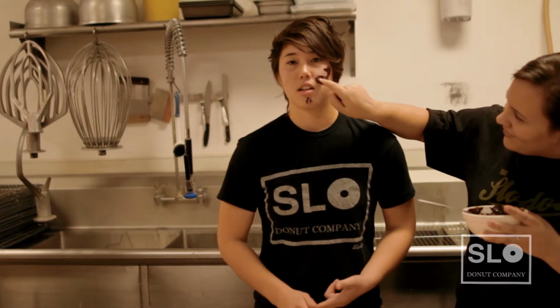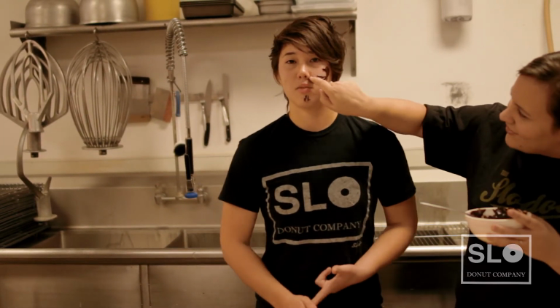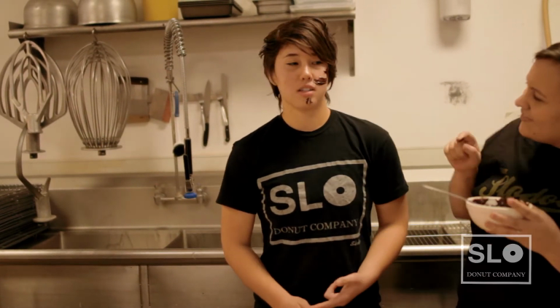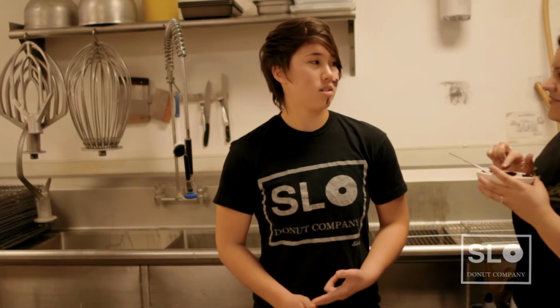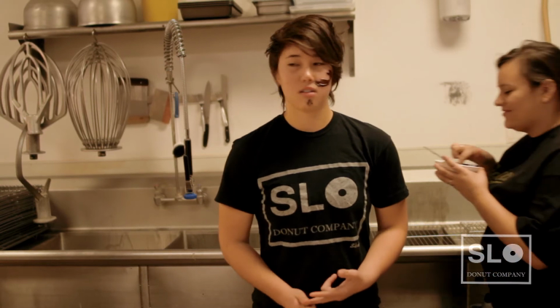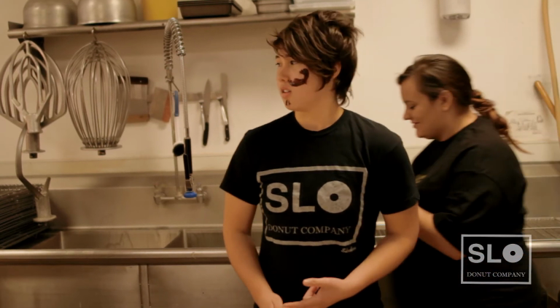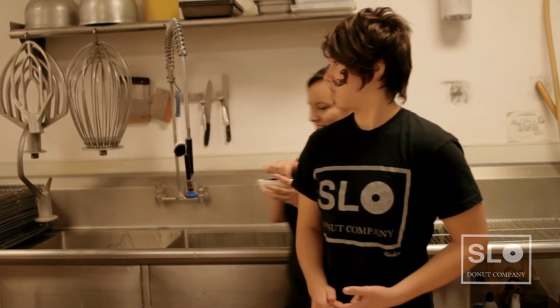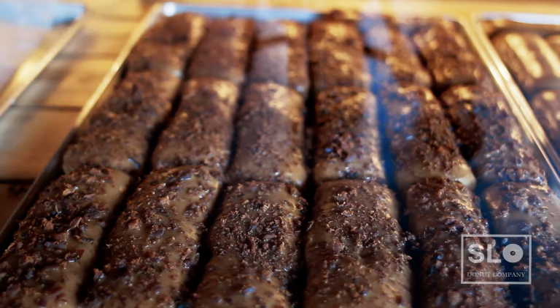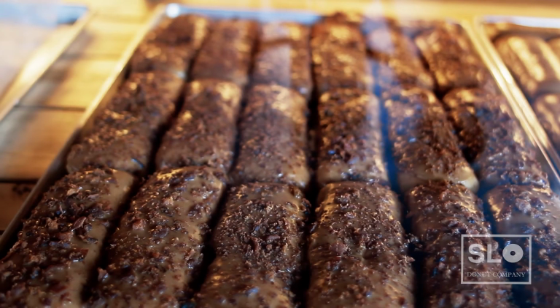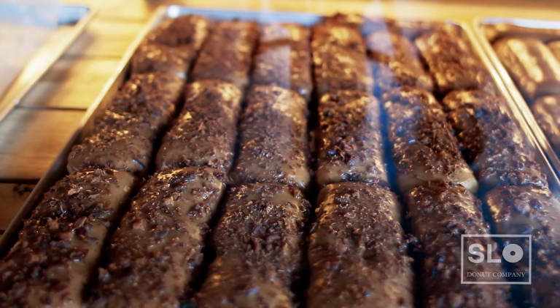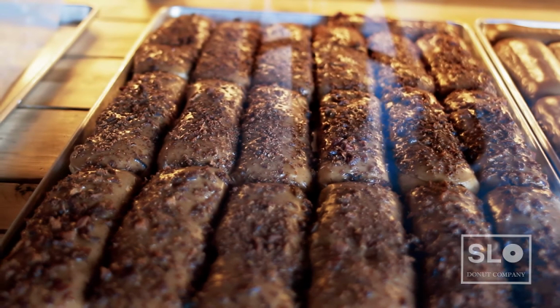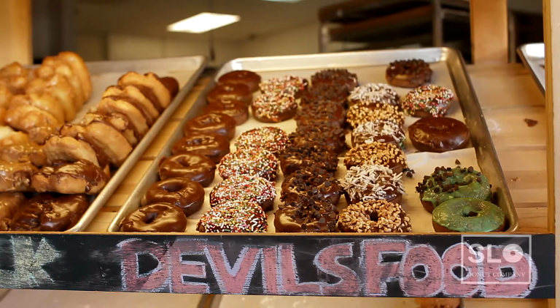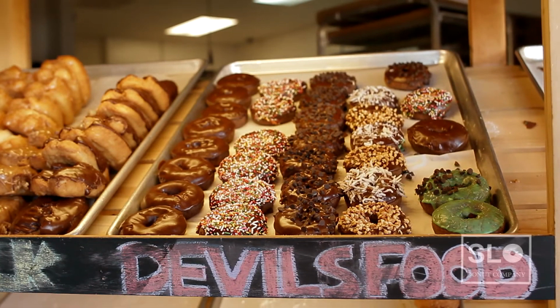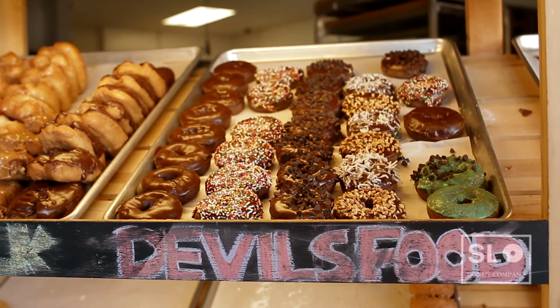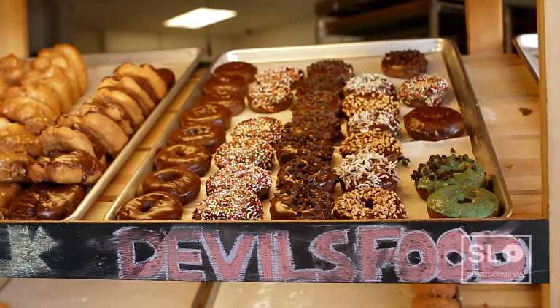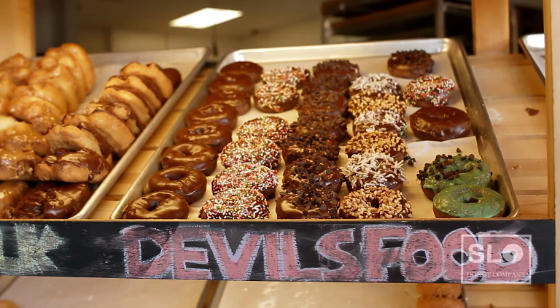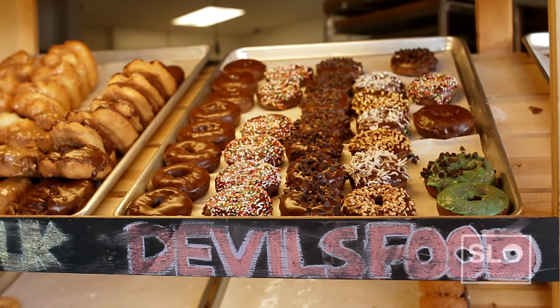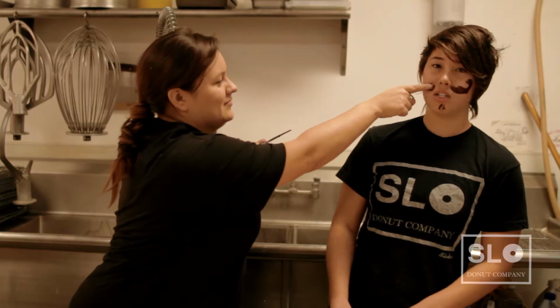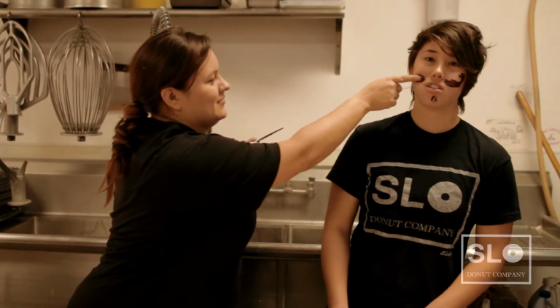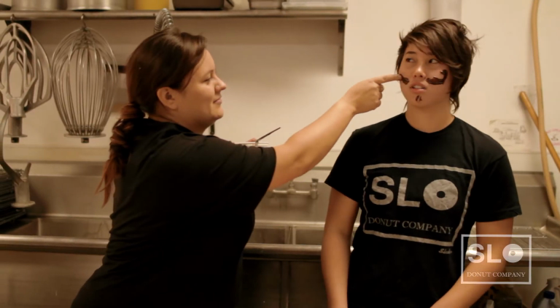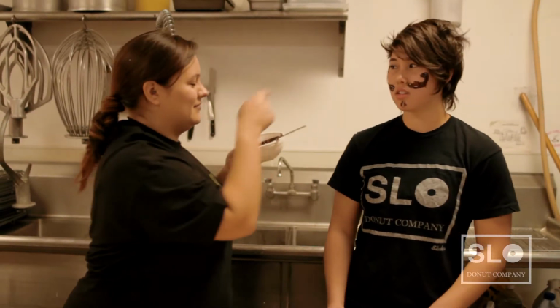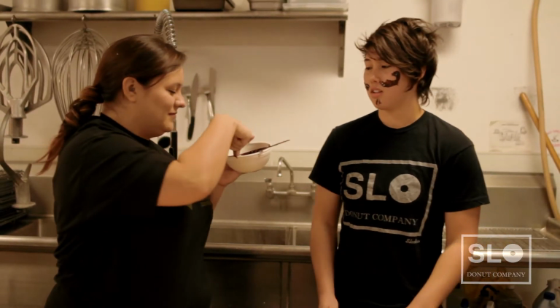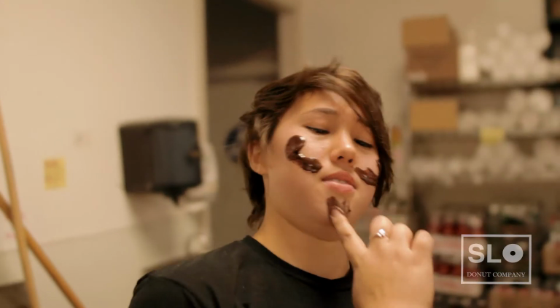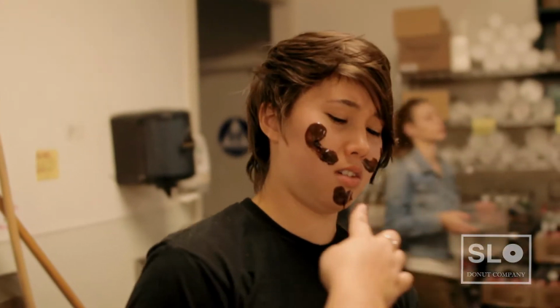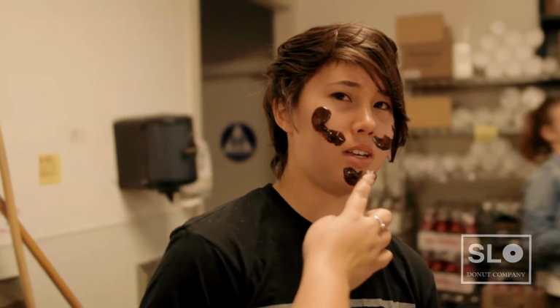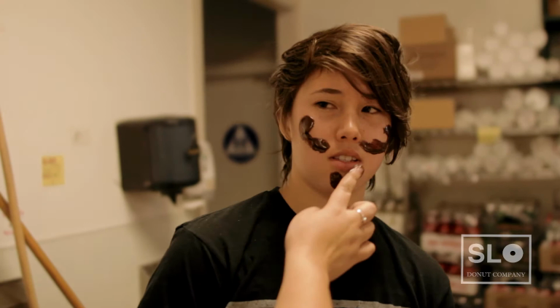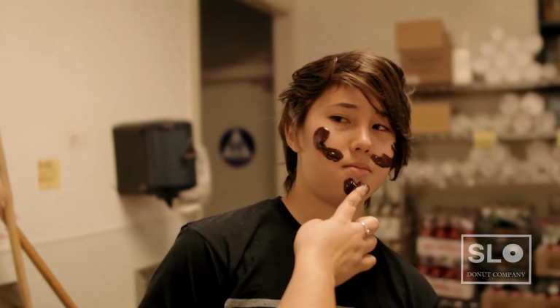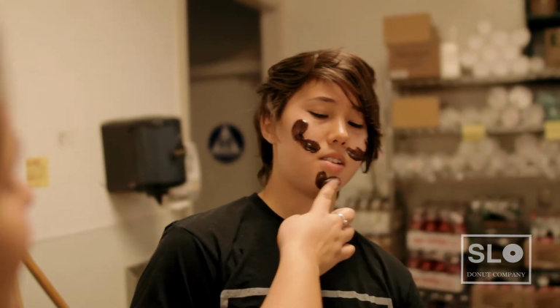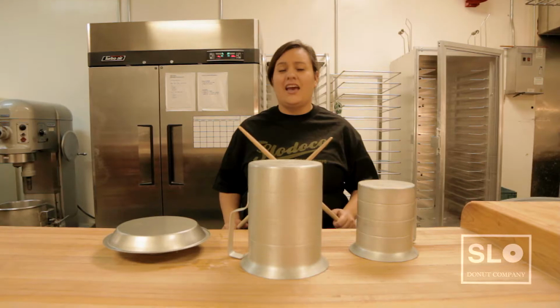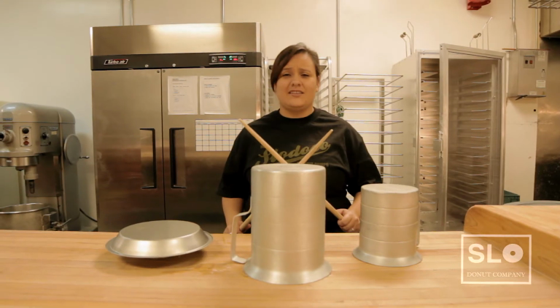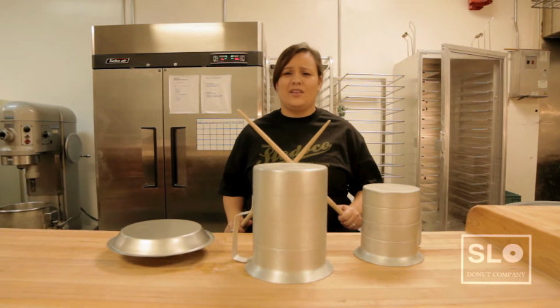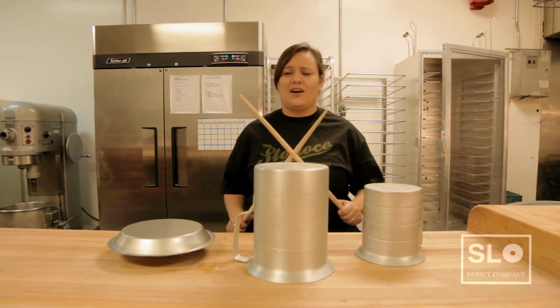Our donuts include bacon maple bars, Nutella filled donuts, boysenberry cream cheese, and chocolate donuts. We also make custom donuts. In our downtime, we like to rock out.